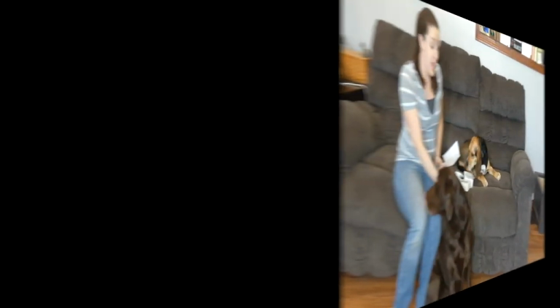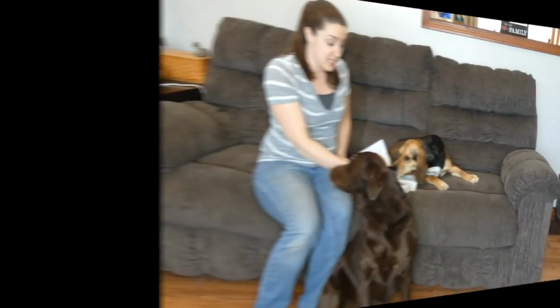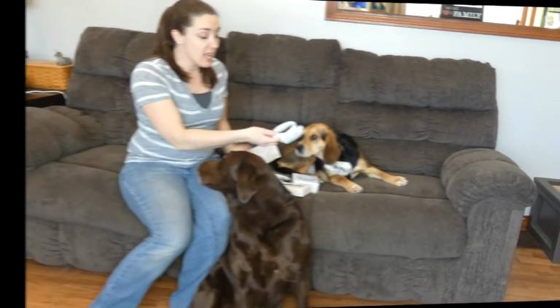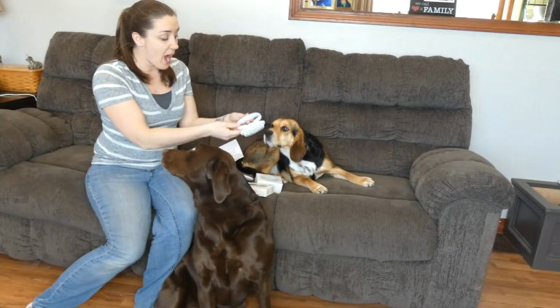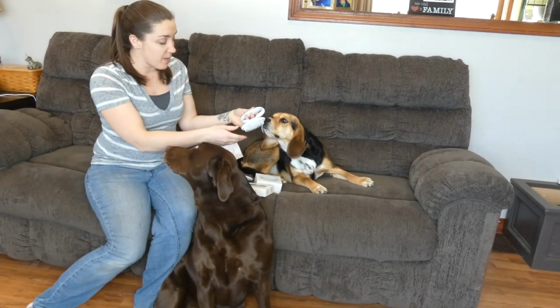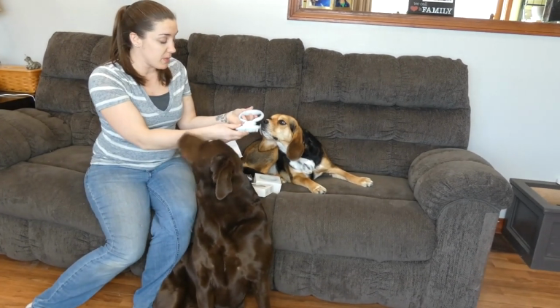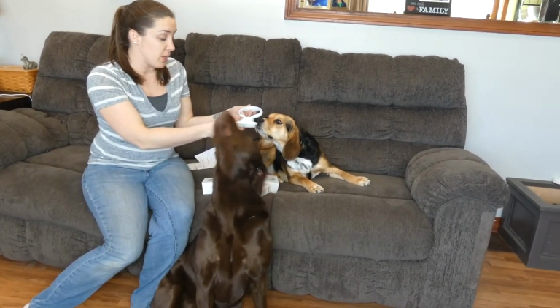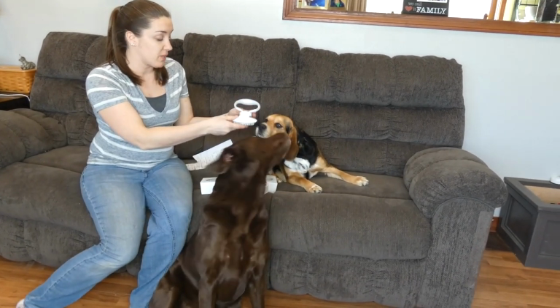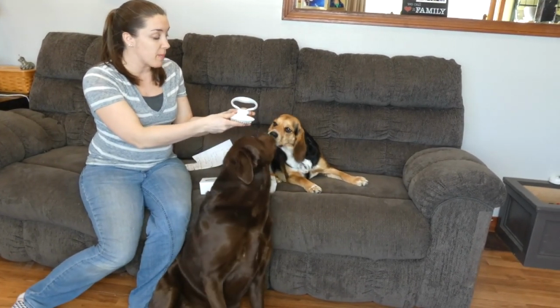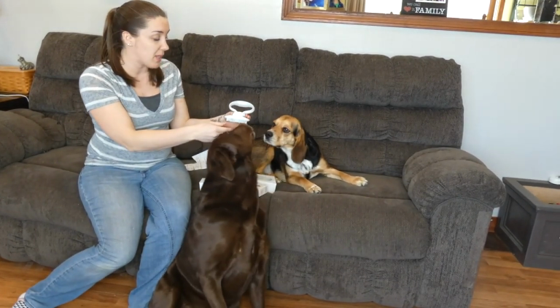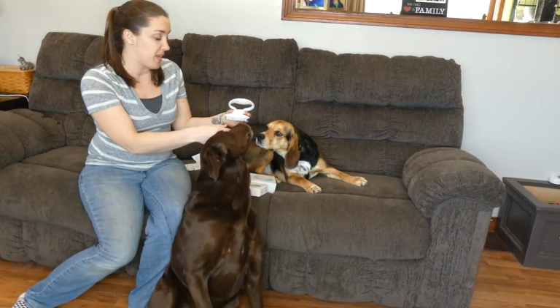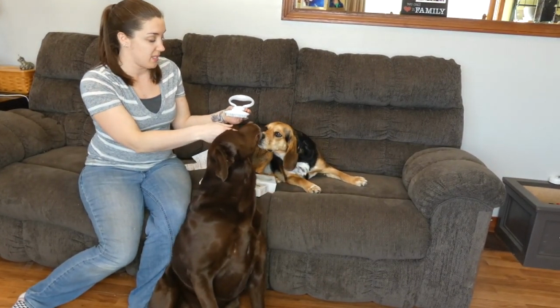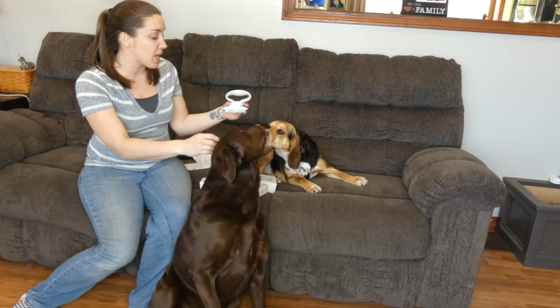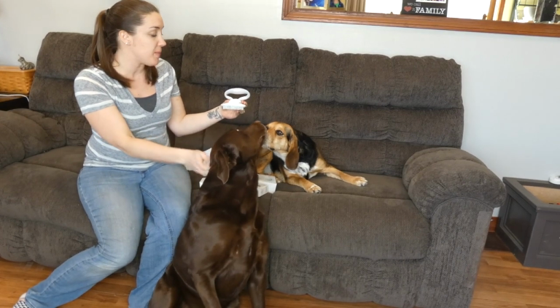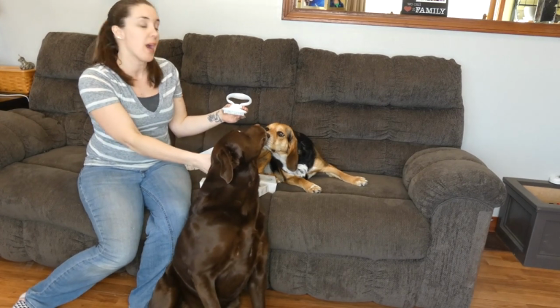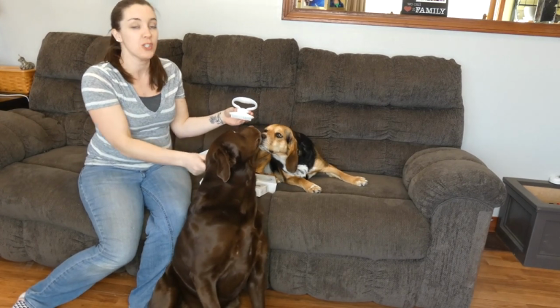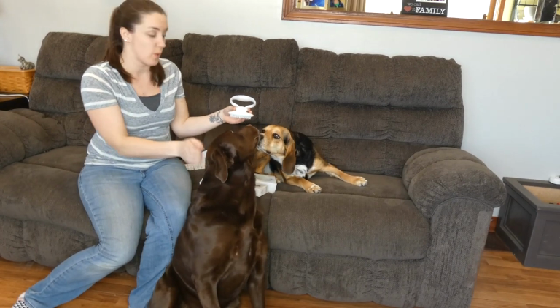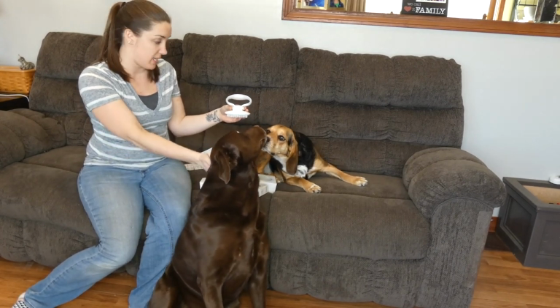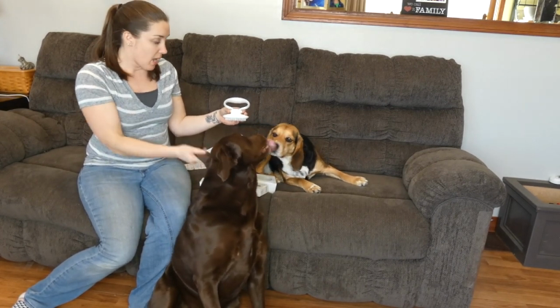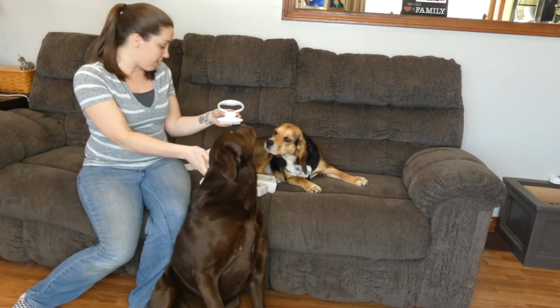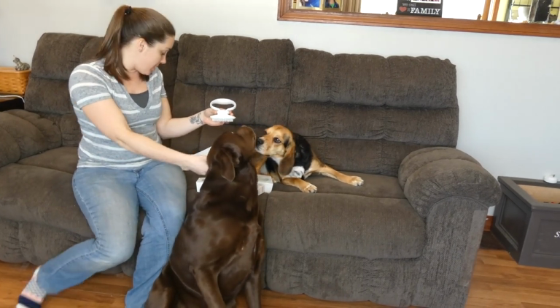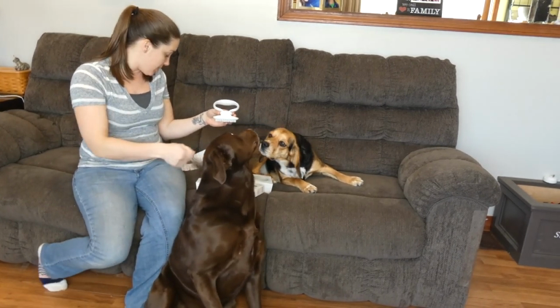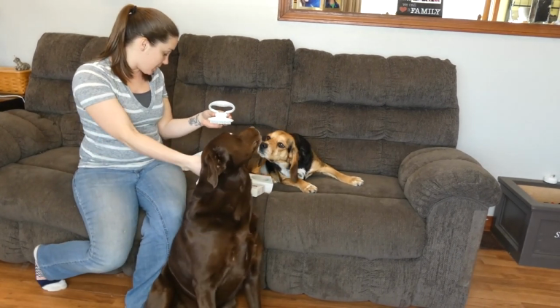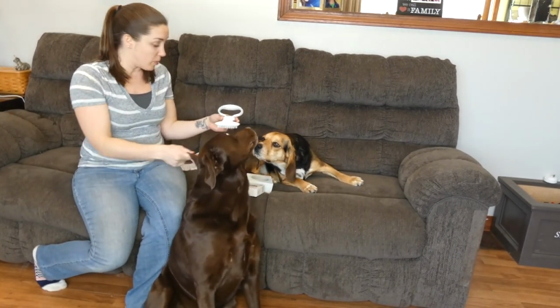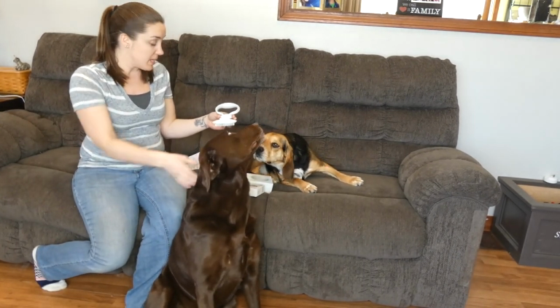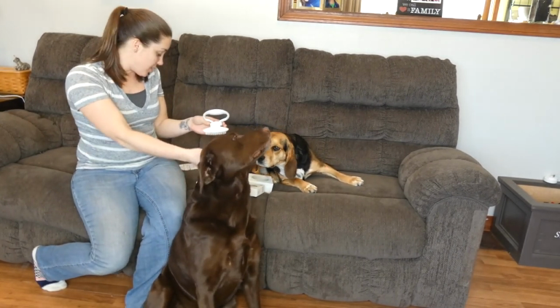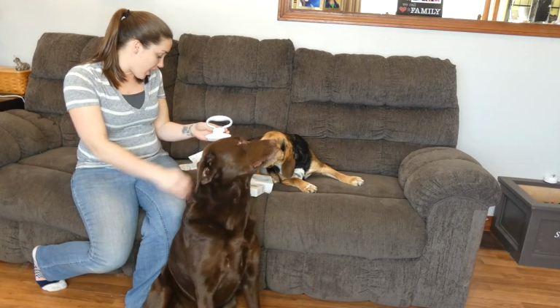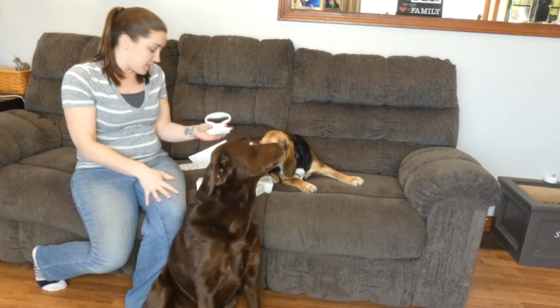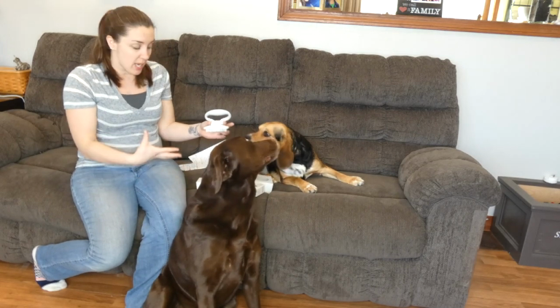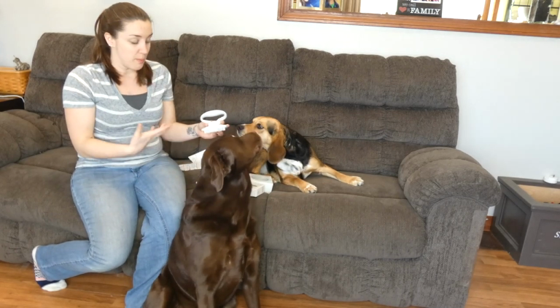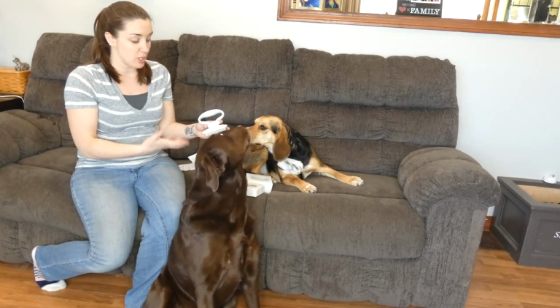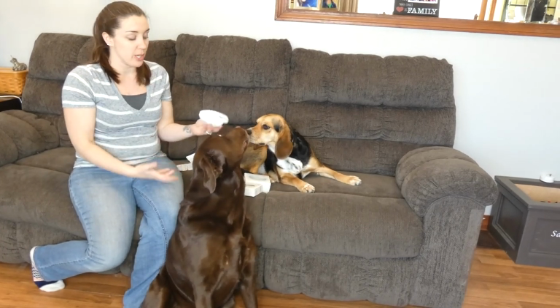Hey guys, today I am here with these brushes from a company called Happy Hunt — it's H-A-P-P-Y-H-U-N-D. You can find these on Amazon, it's all one word, and these are their de-shedding and massaging brushes.